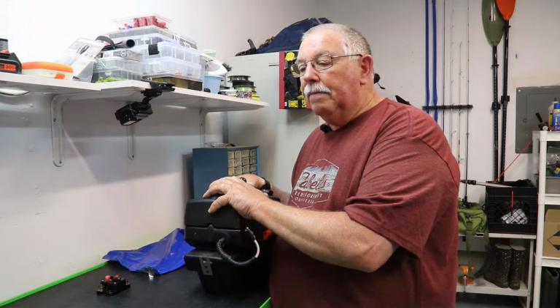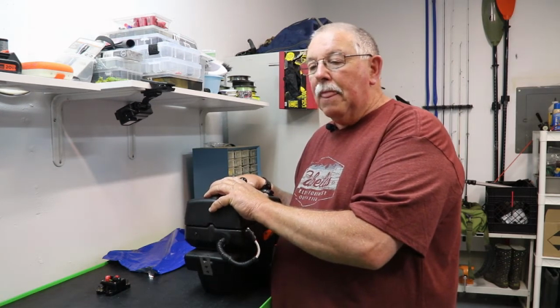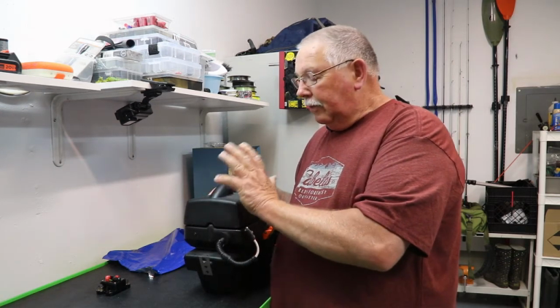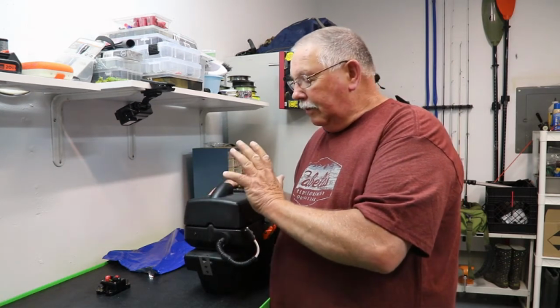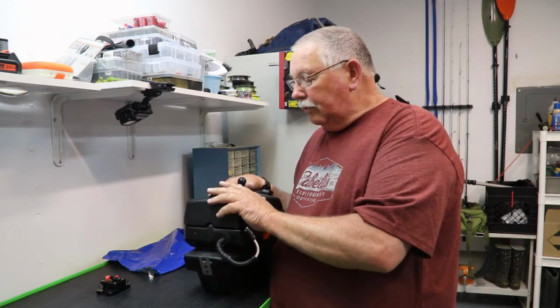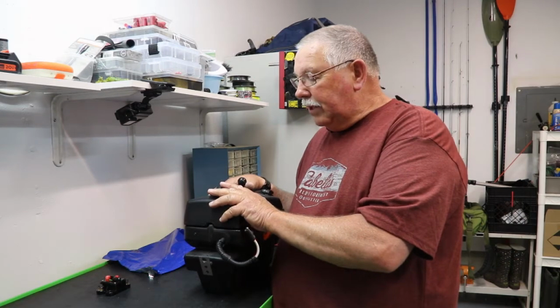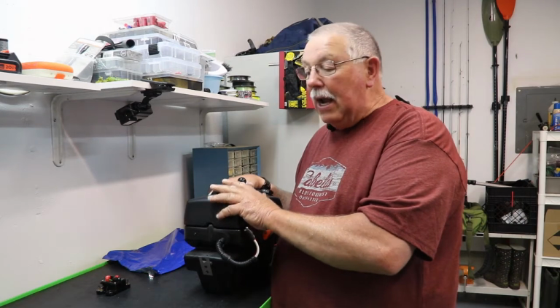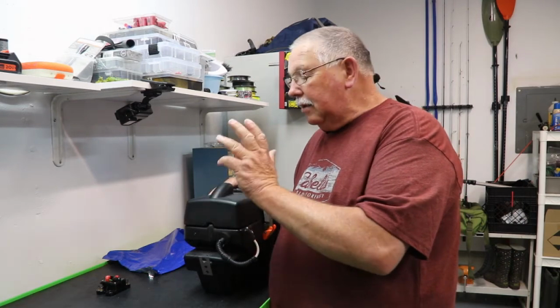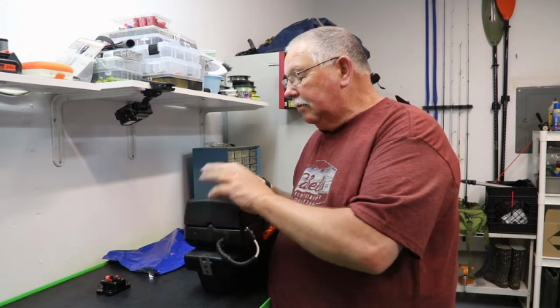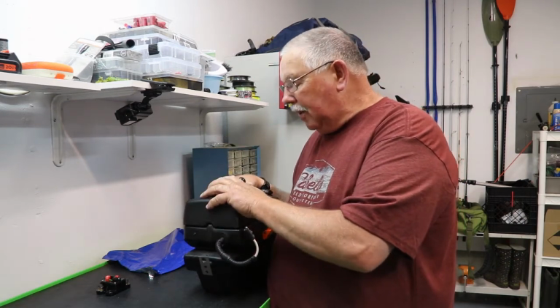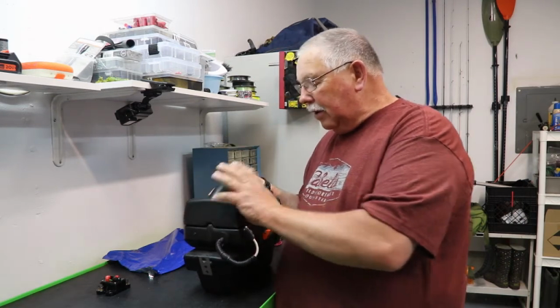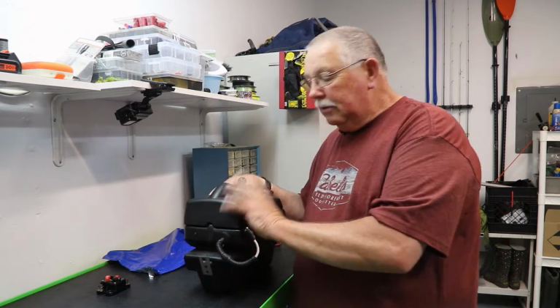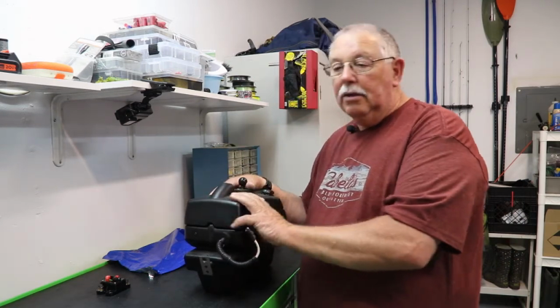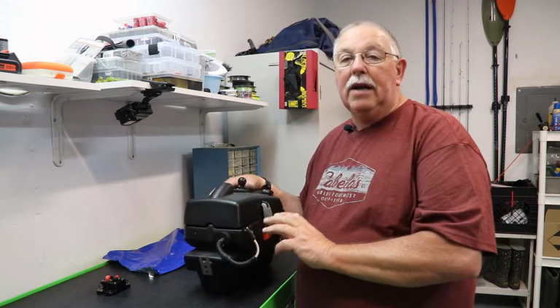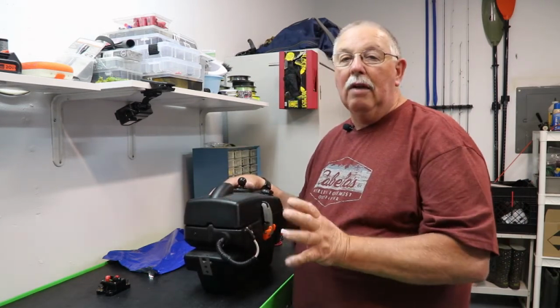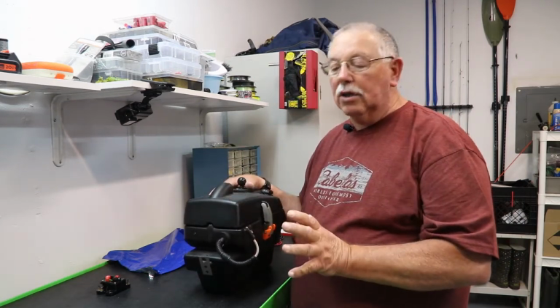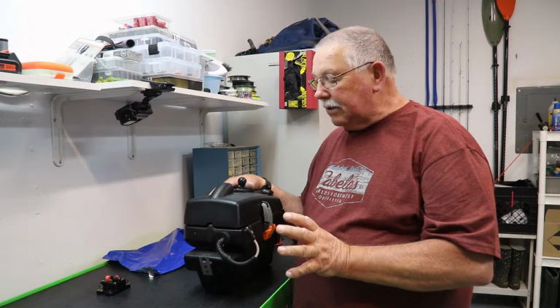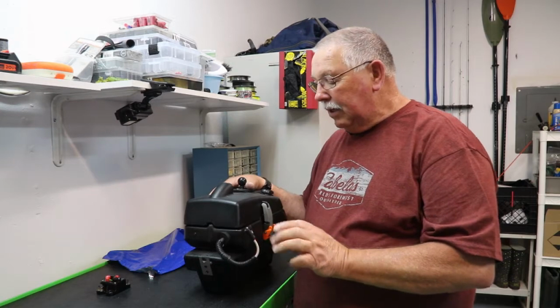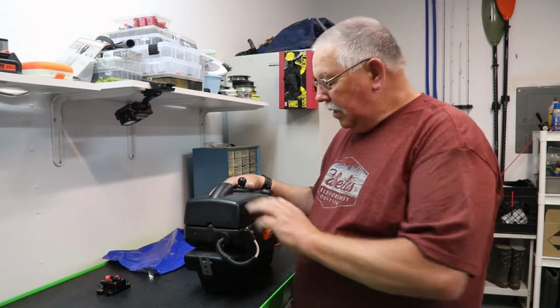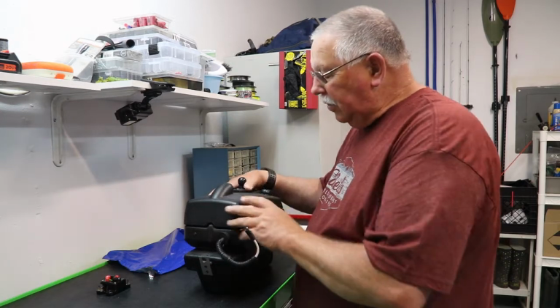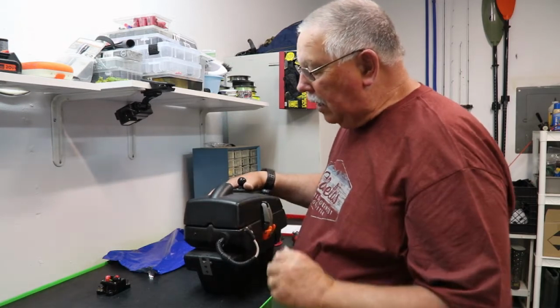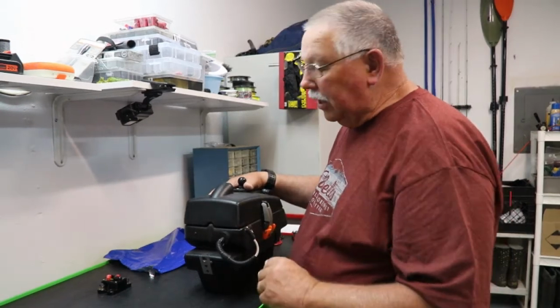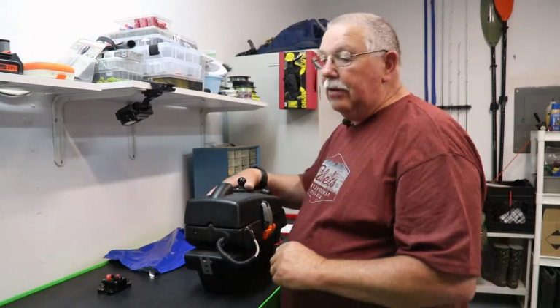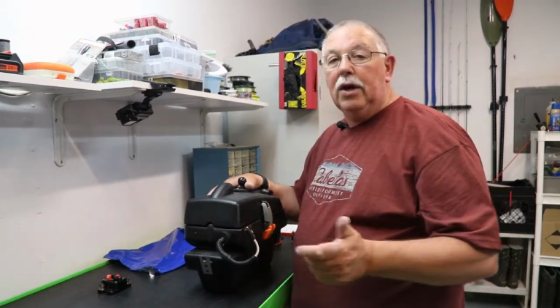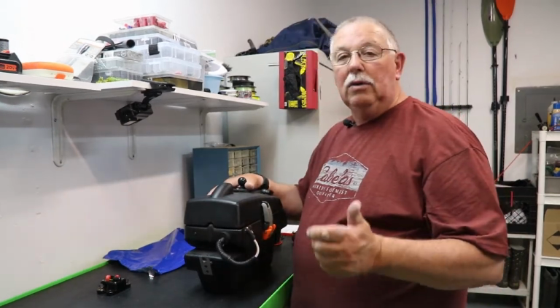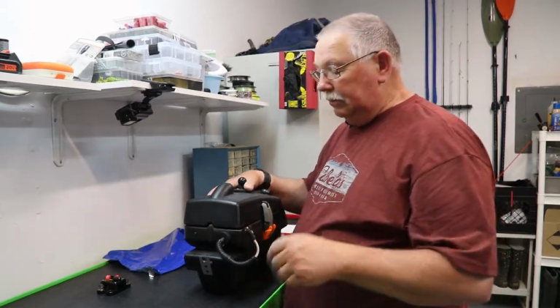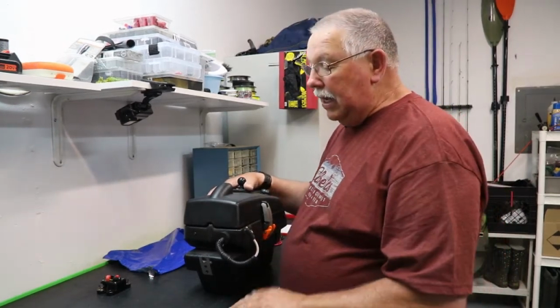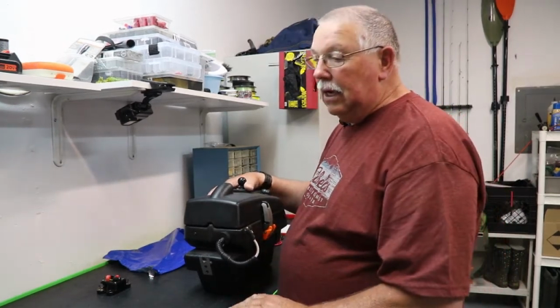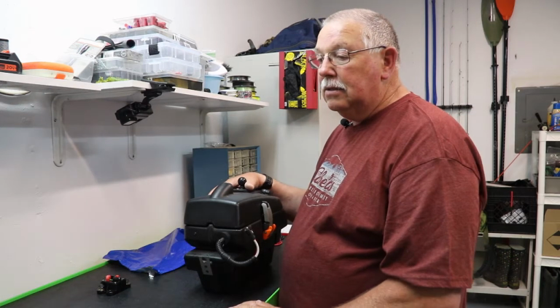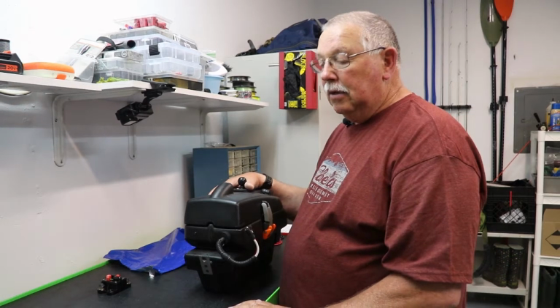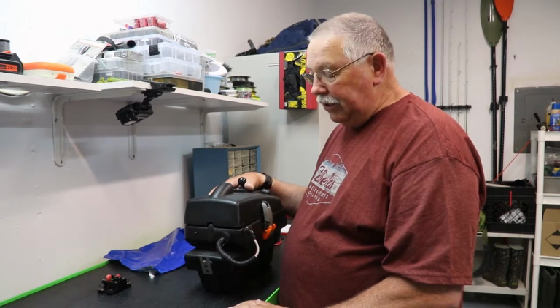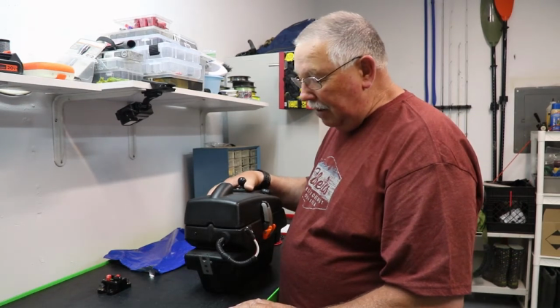So the TO Battery, the circuit breaker, the pod — everything works awesome. We're going to go ahead and throw it in the boat and finish this up.